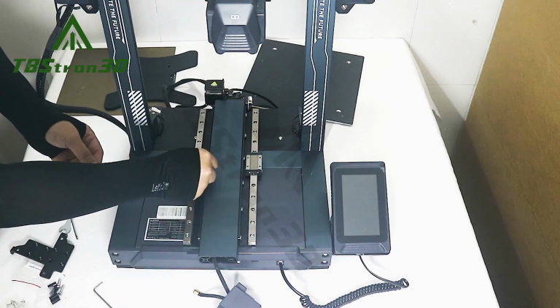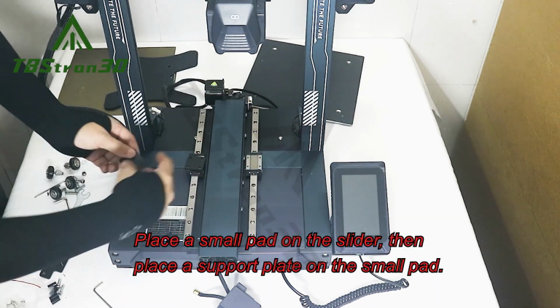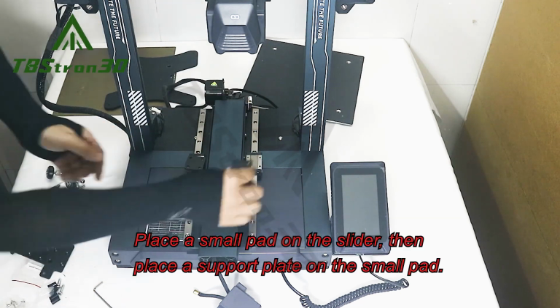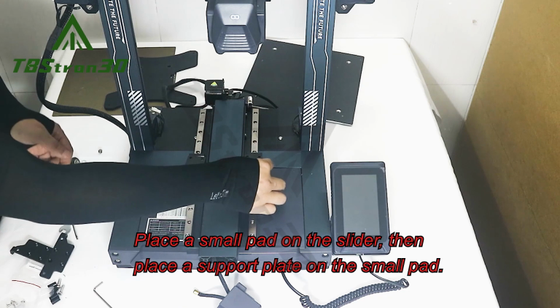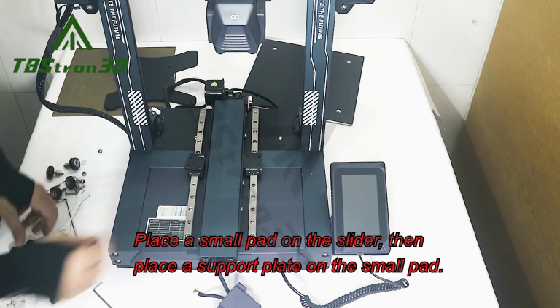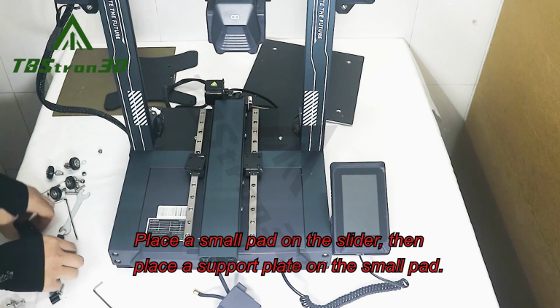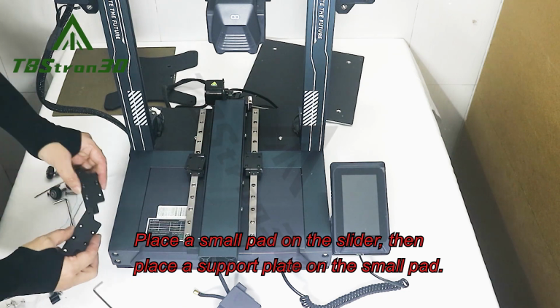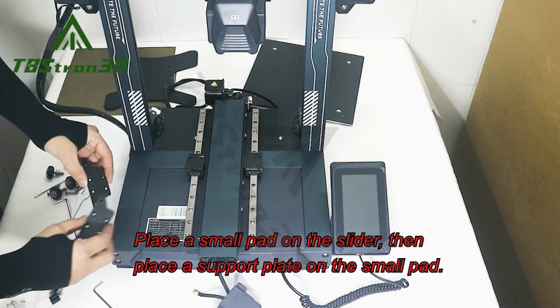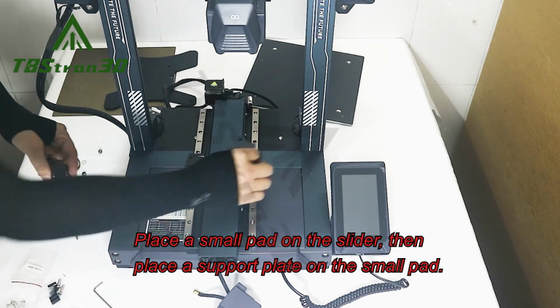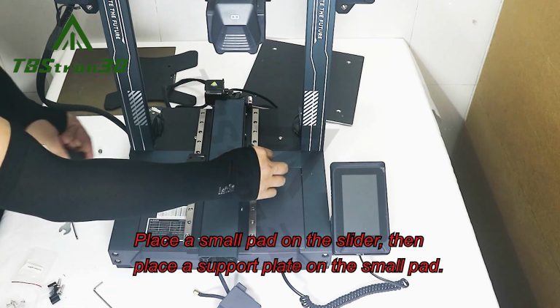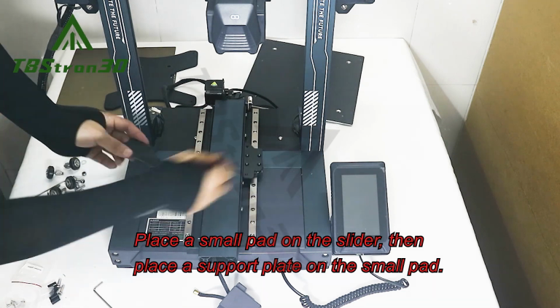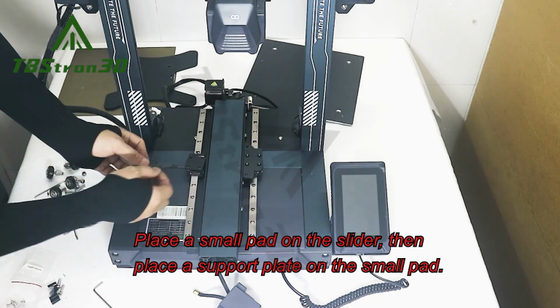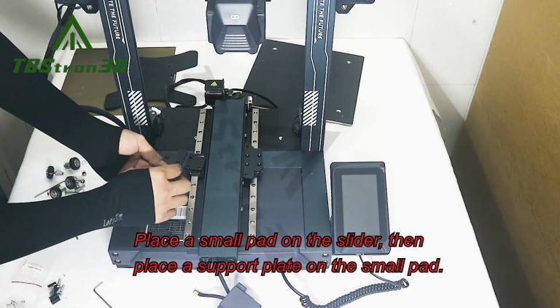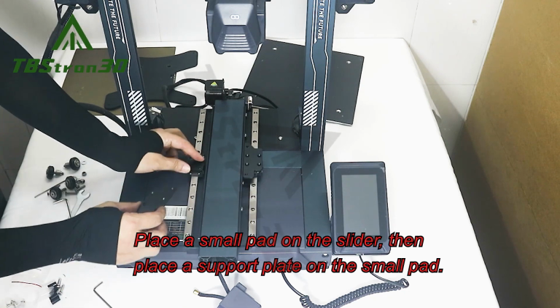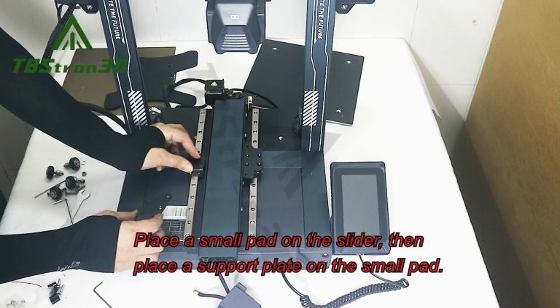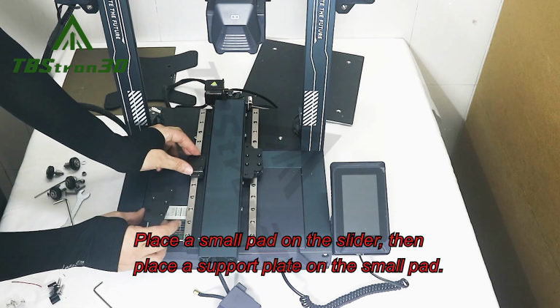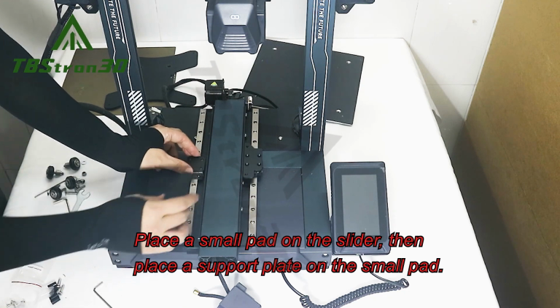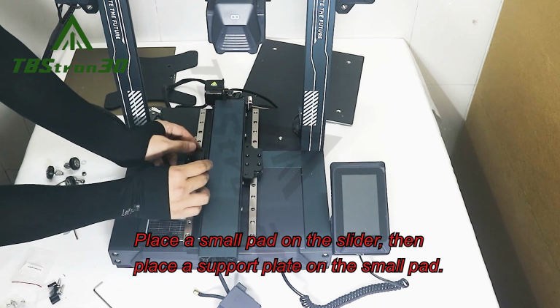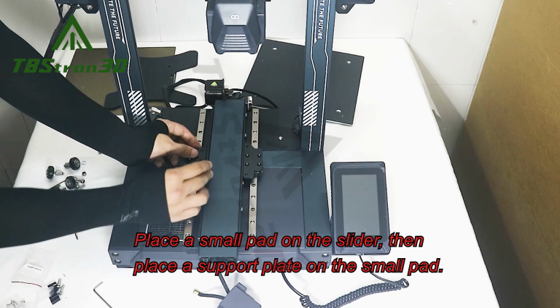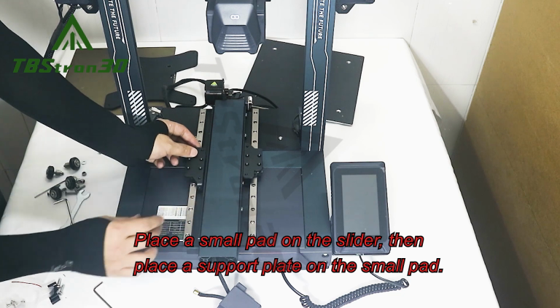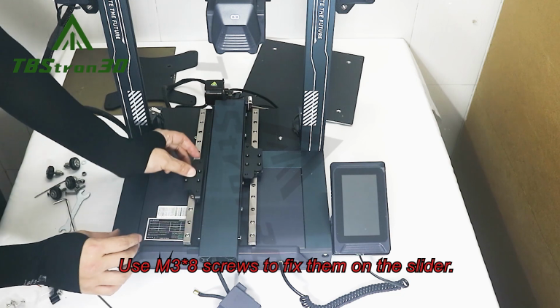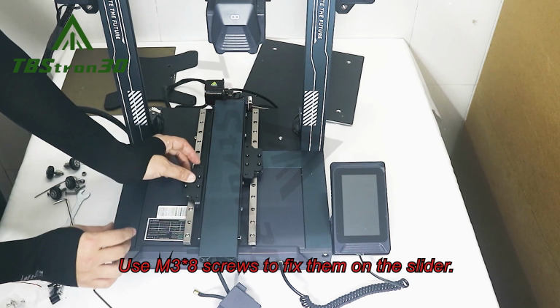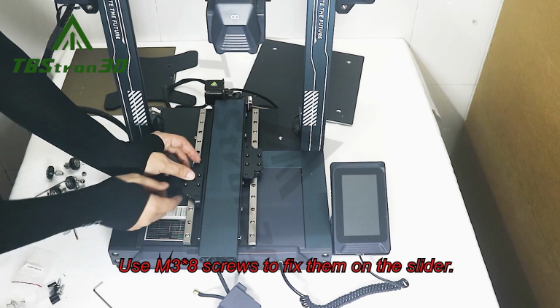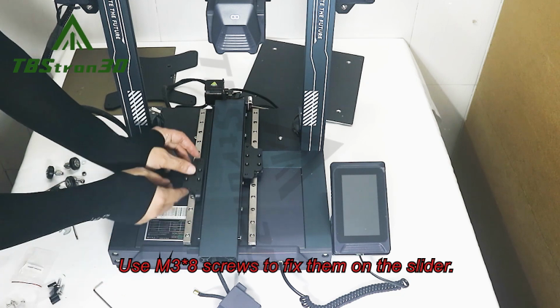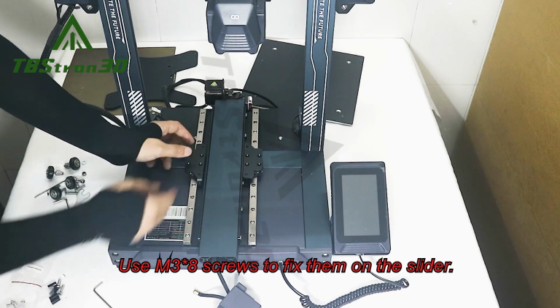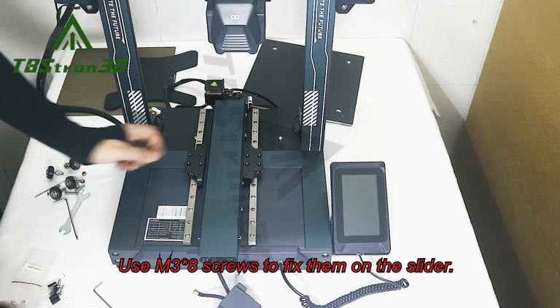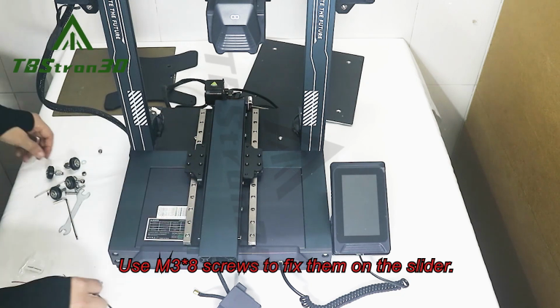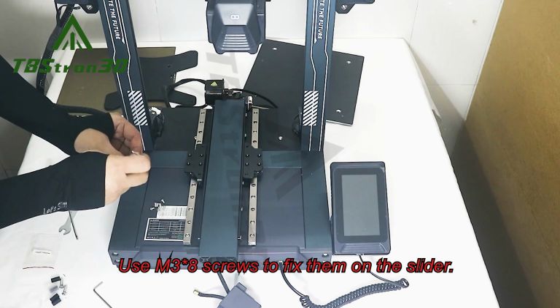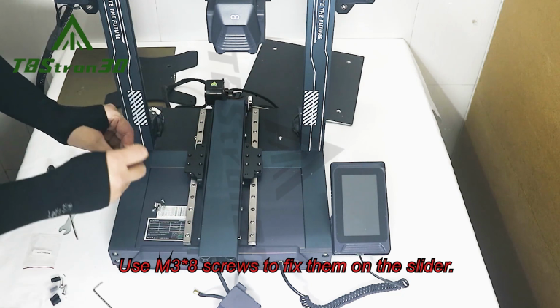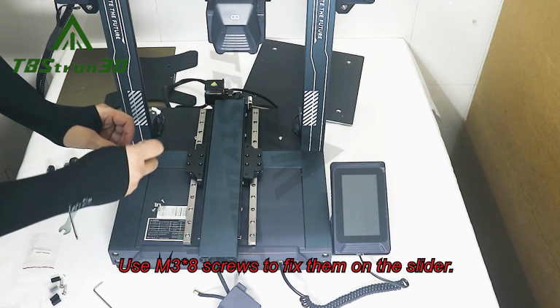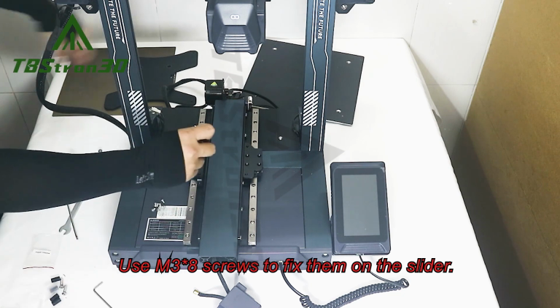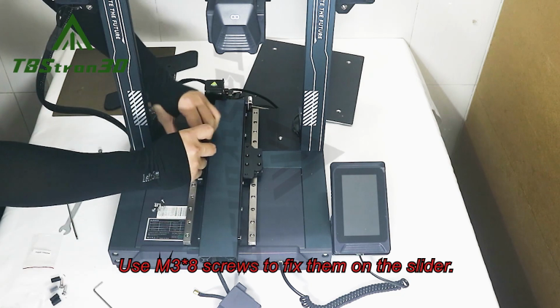Place a small pad on the slider, then place a support plate on the small pad. Use M38 screws to fix them on the slider.